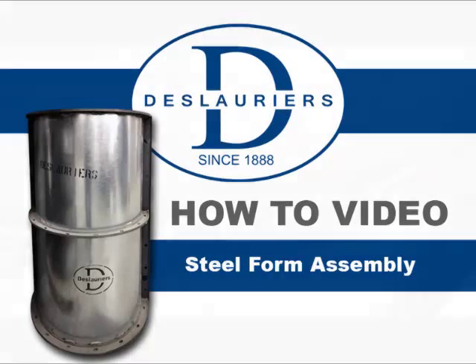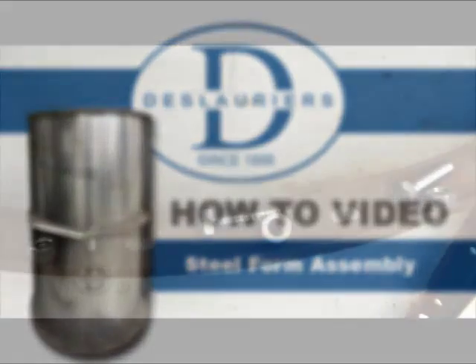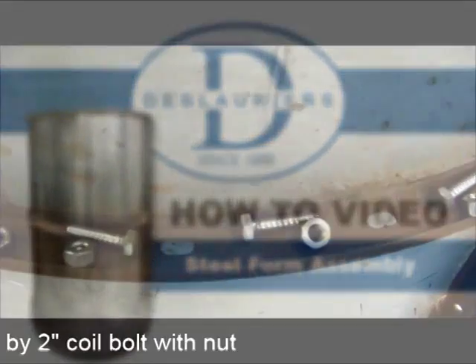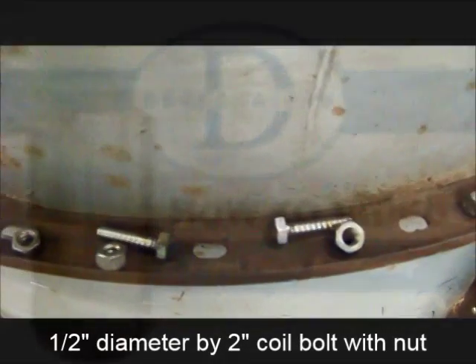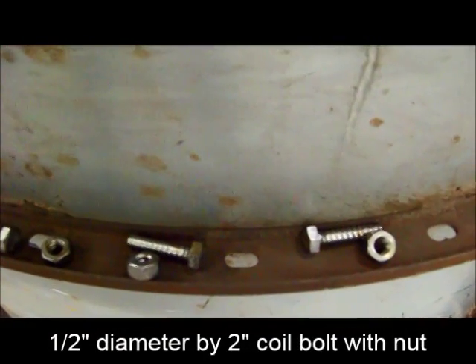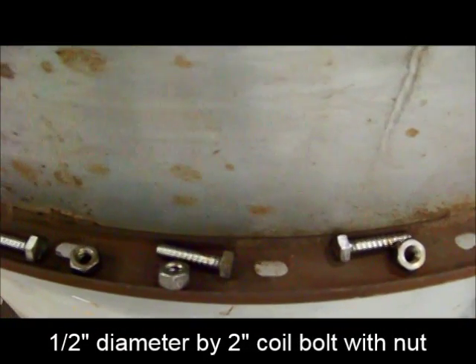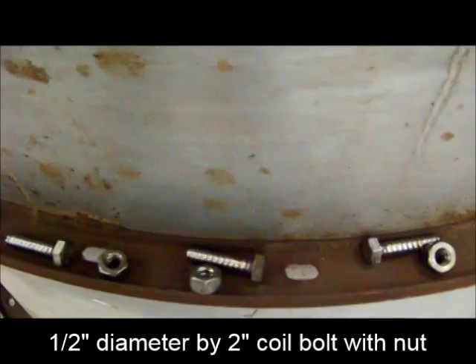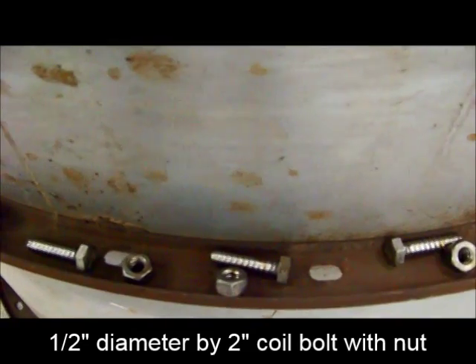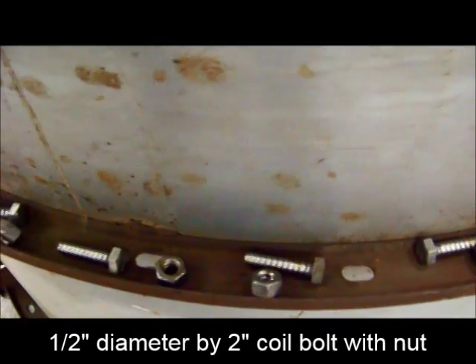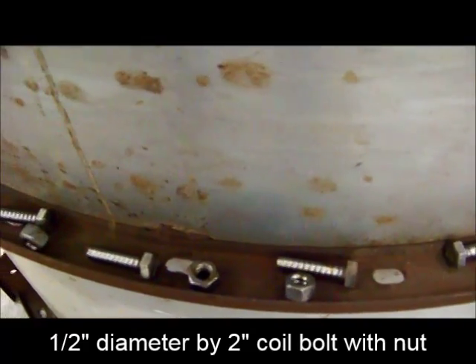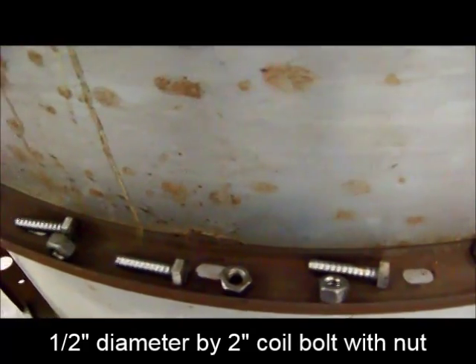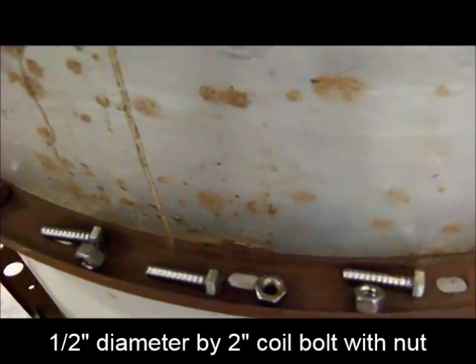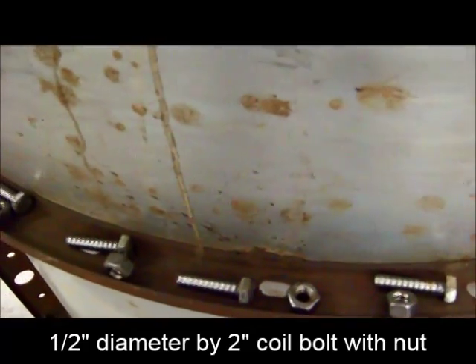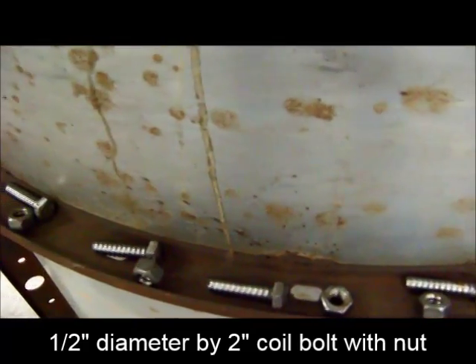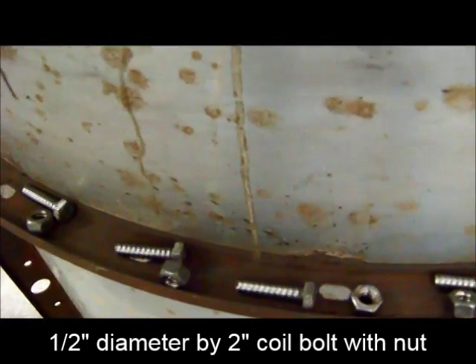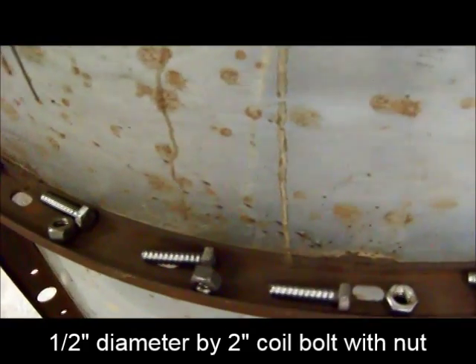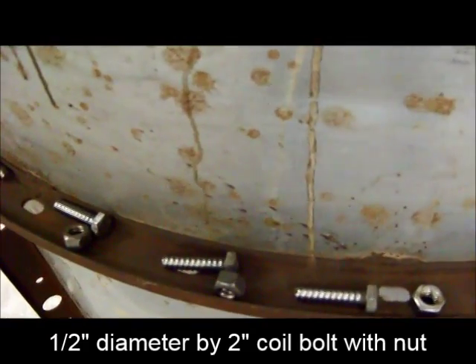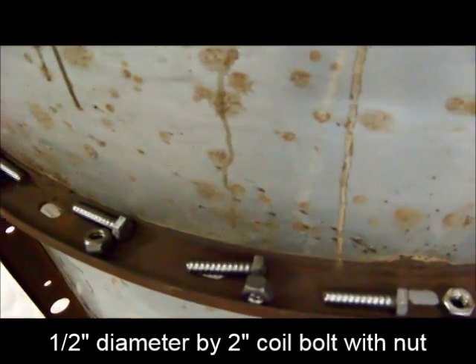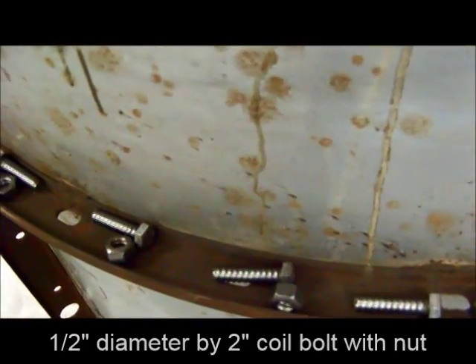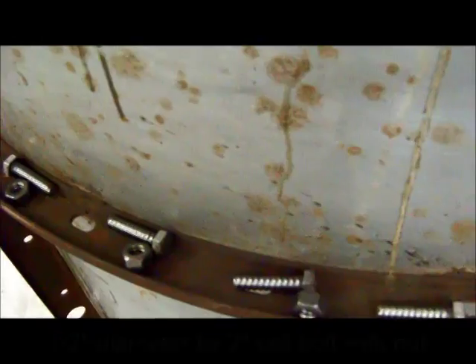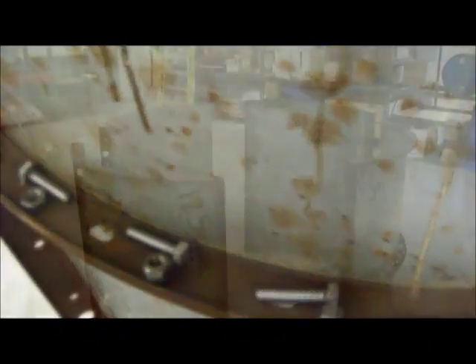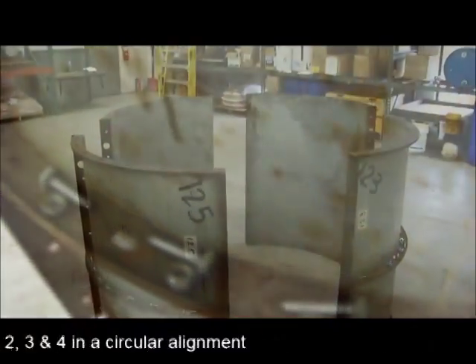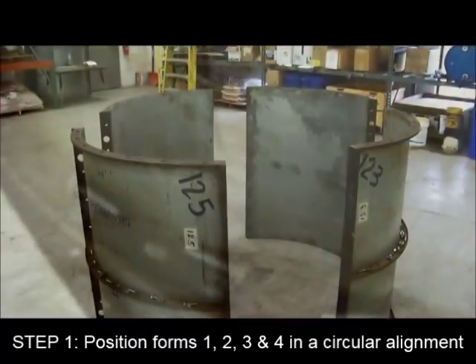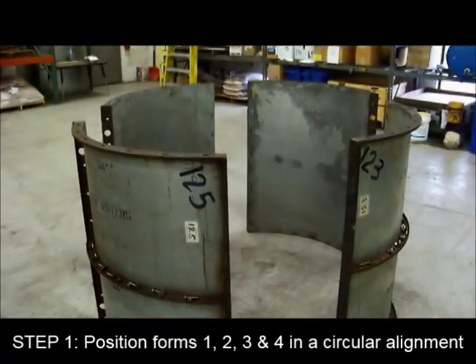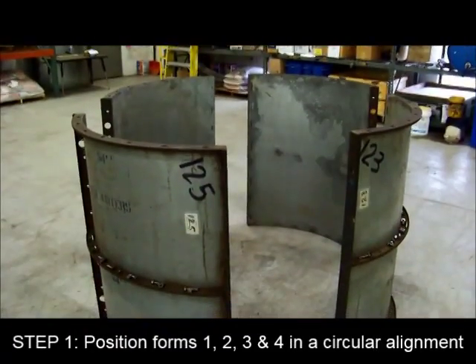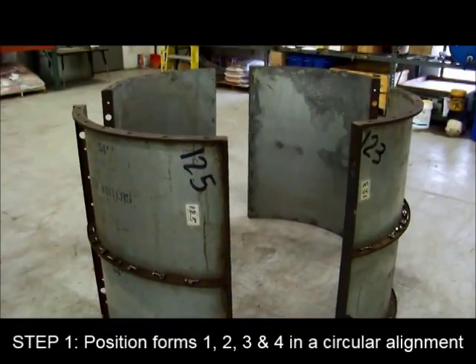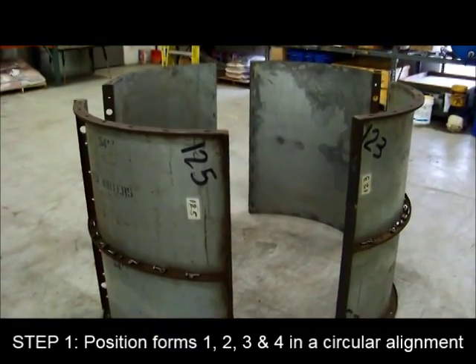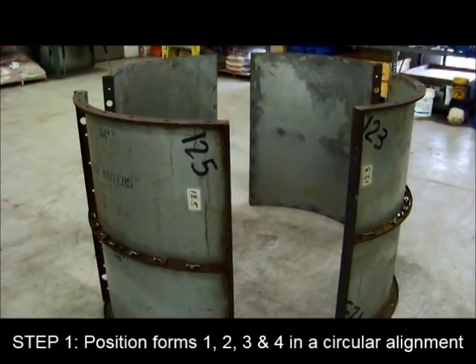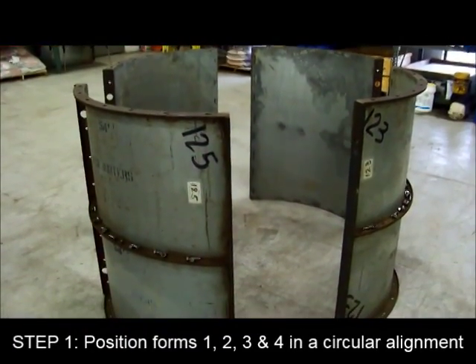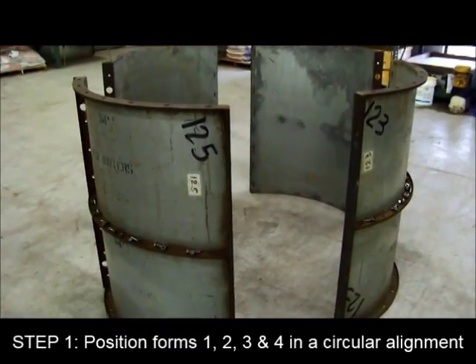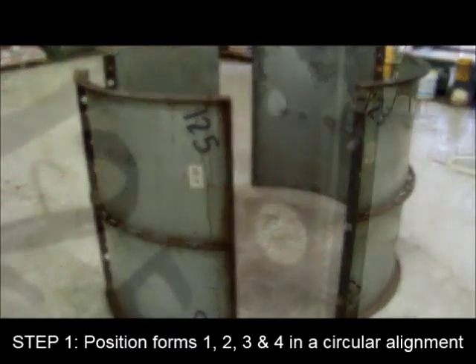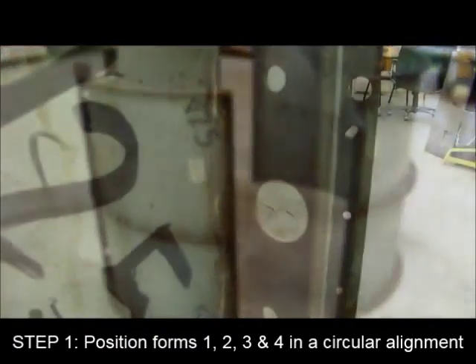Delorier steel column forms are shipped with 1.5 inch diameter by 2 inch coil bolts with nuts. Steel forms that are 54 inches or greater in diameter will arrive in four separate pieces.